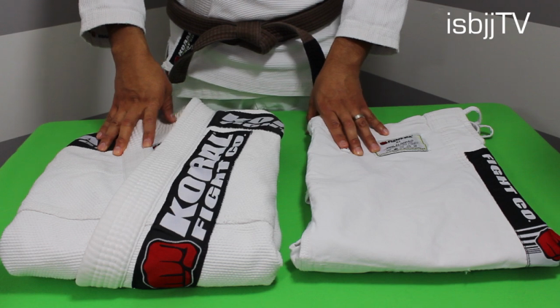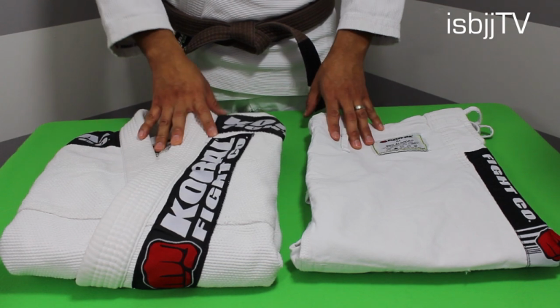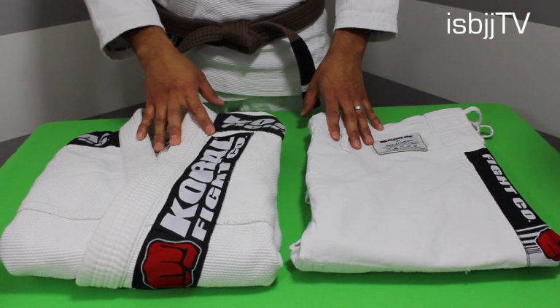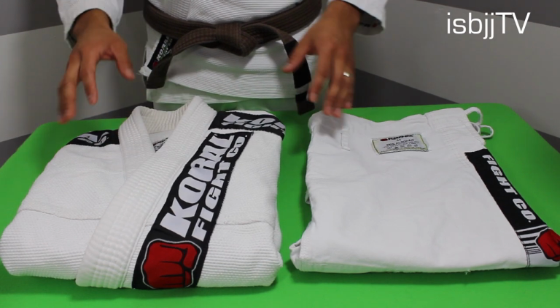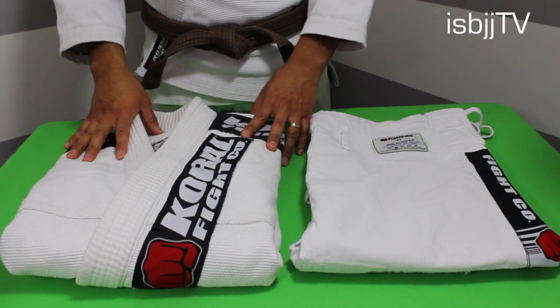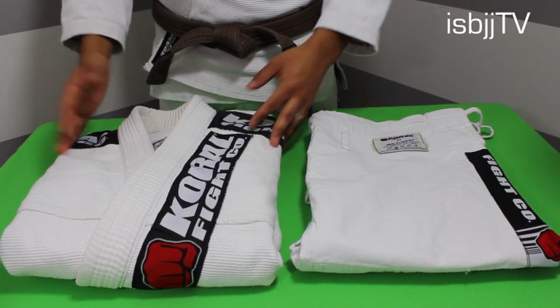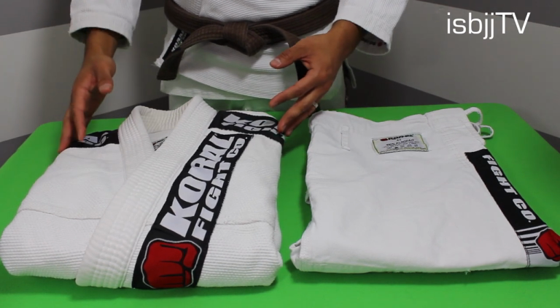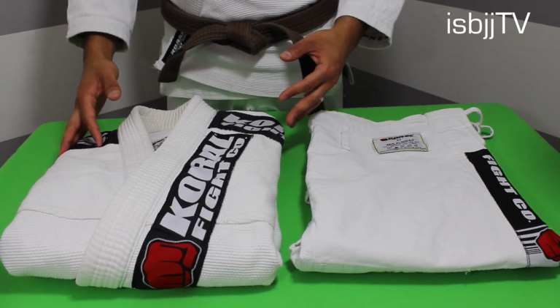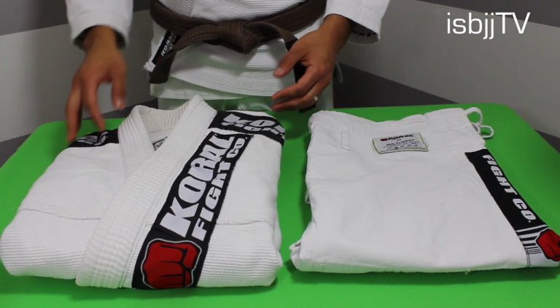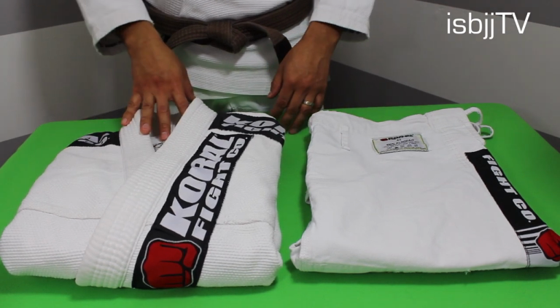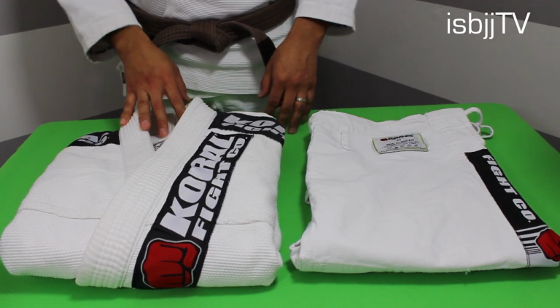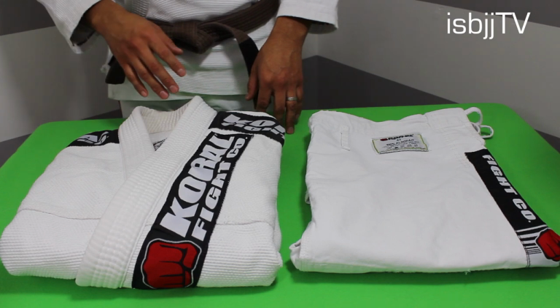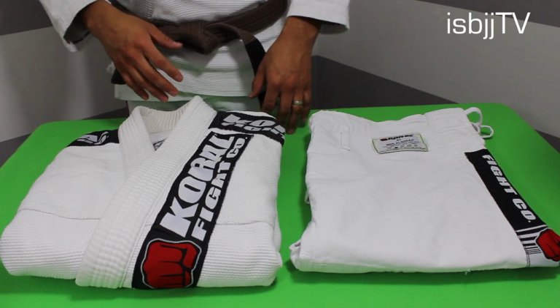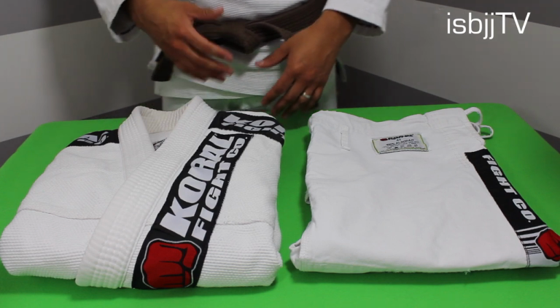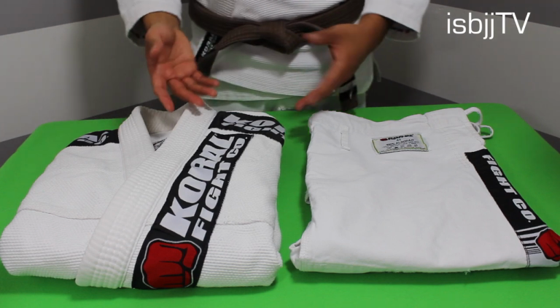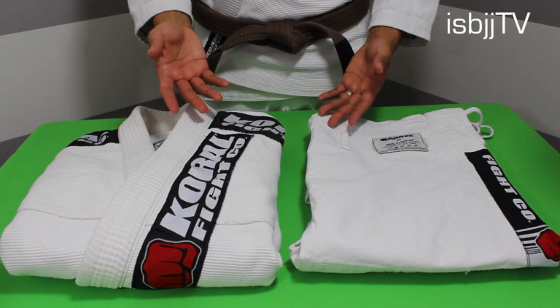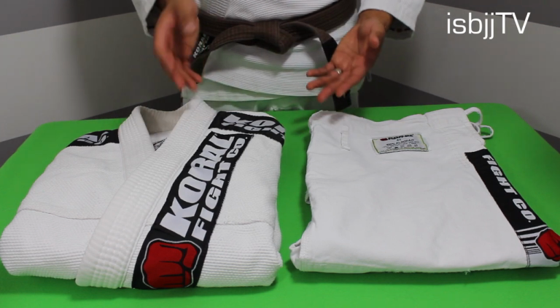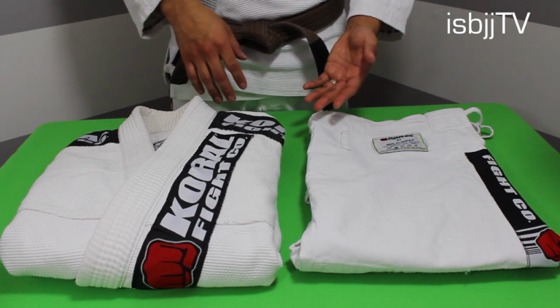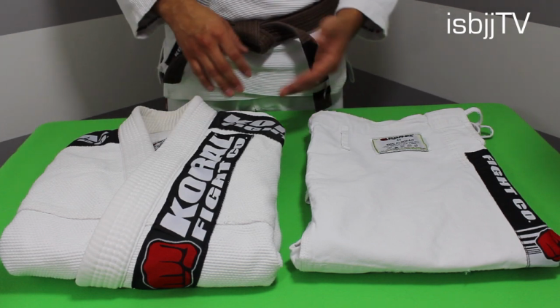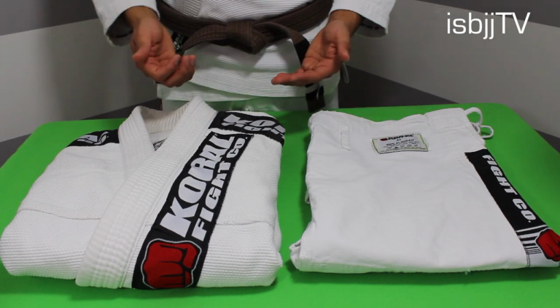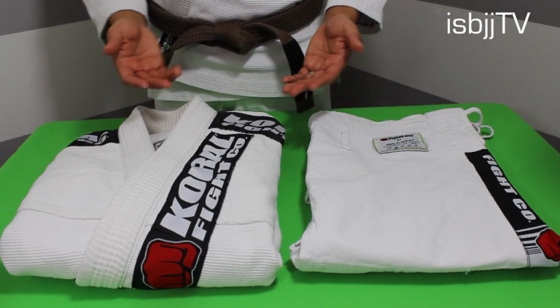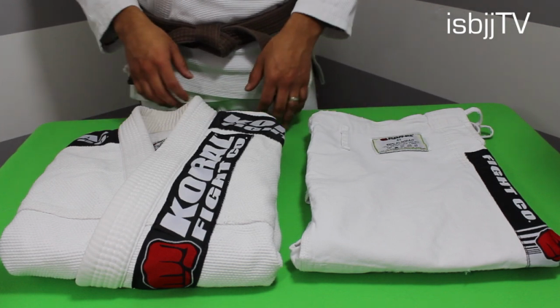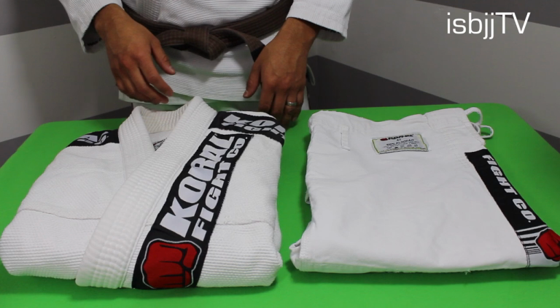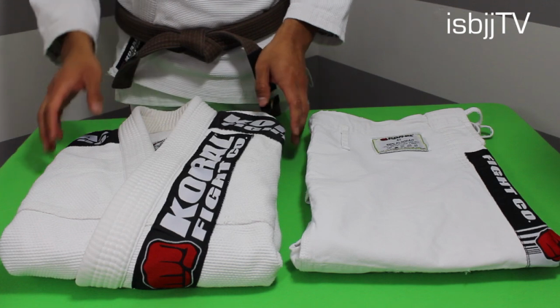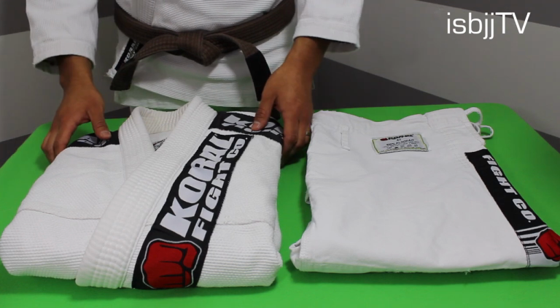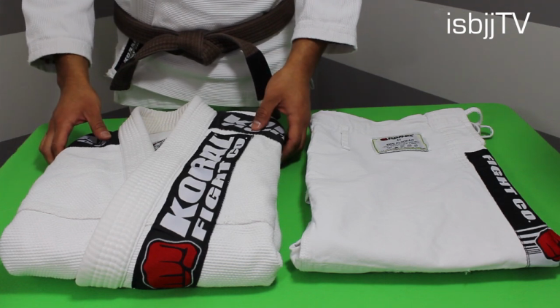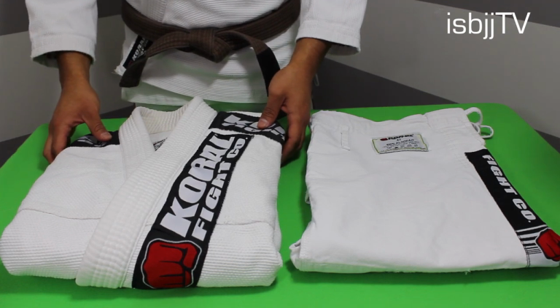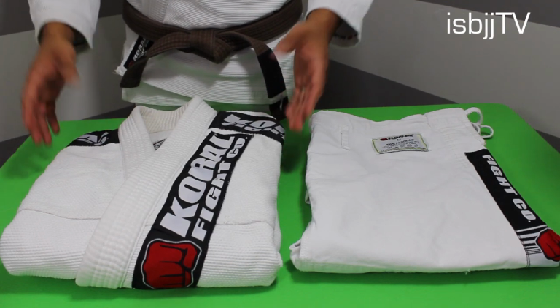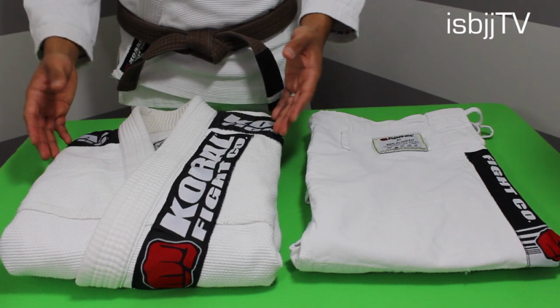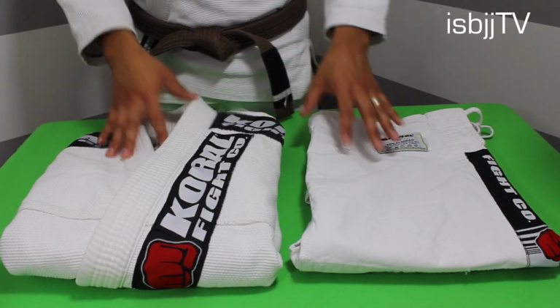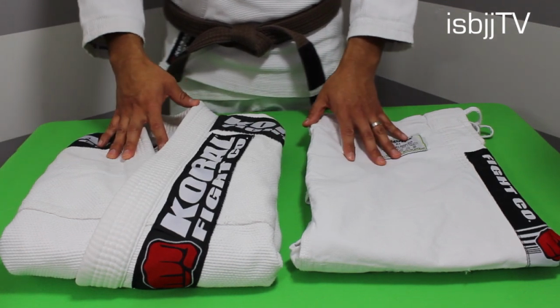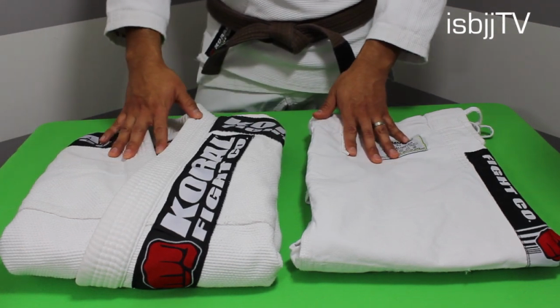To start off, this gi is made out of 100% cotton material and Corral claims that they are 100% pre-shrunk gis as well. I was able to verify that when I threw my gi inside a washing machine in hot water and then put it in a dryer — it only shrank about 5%.